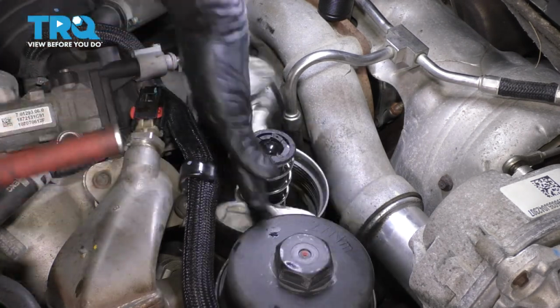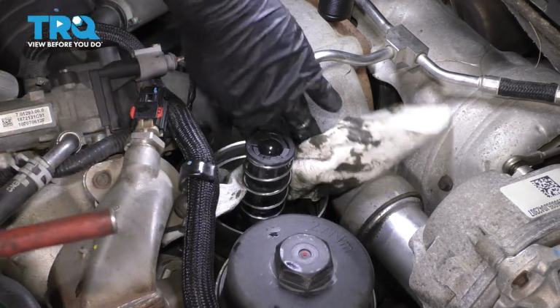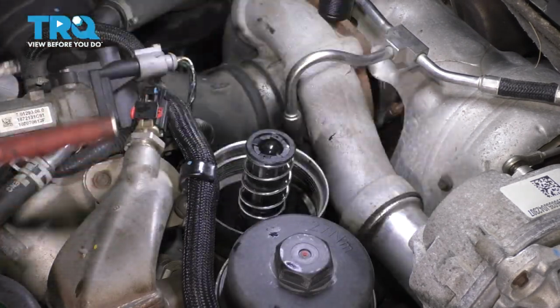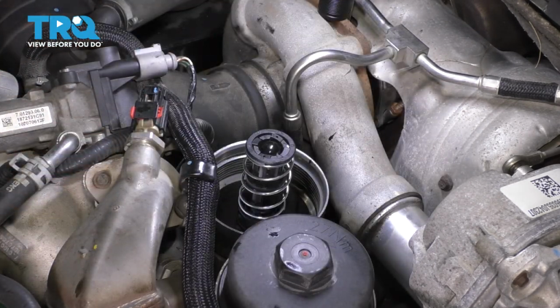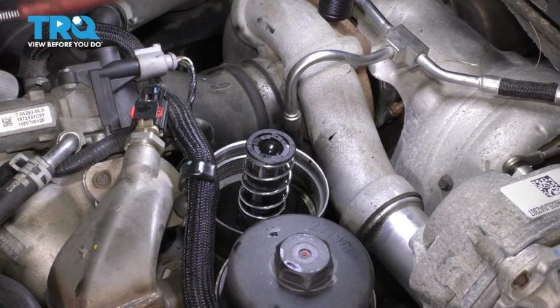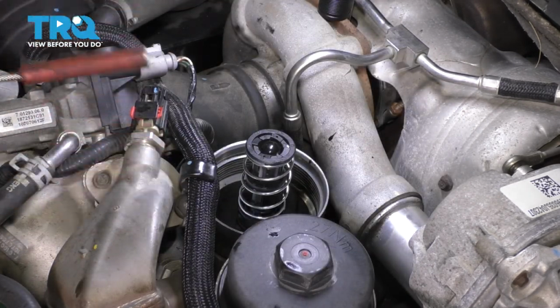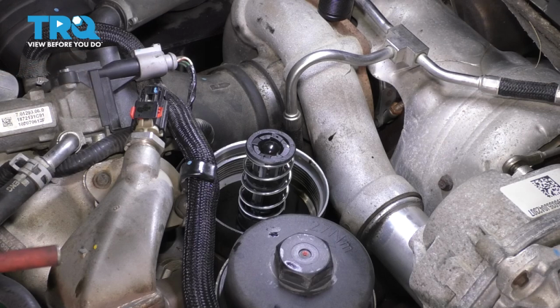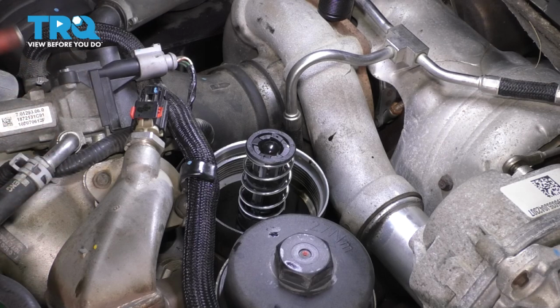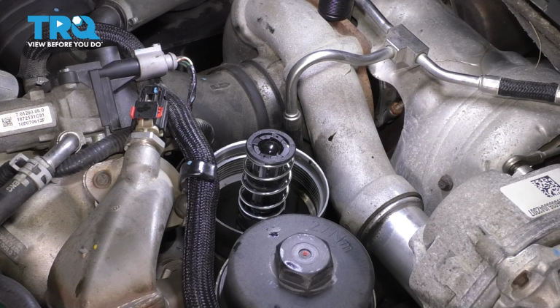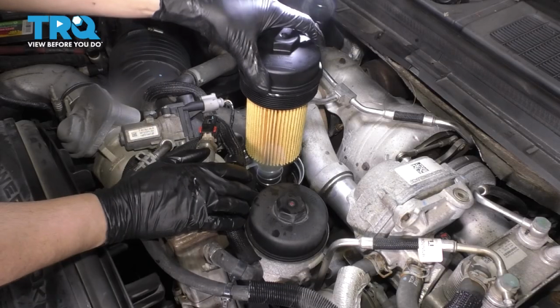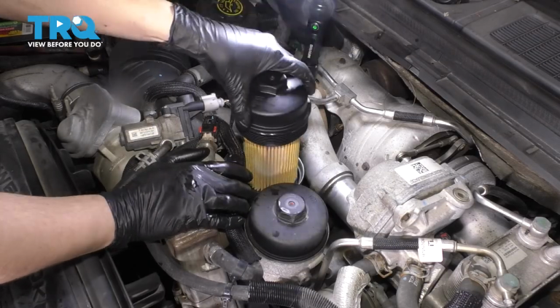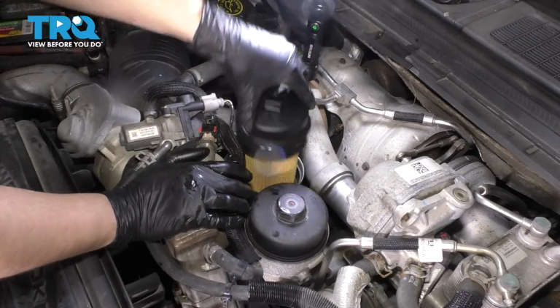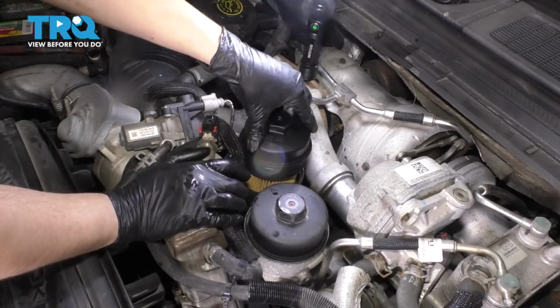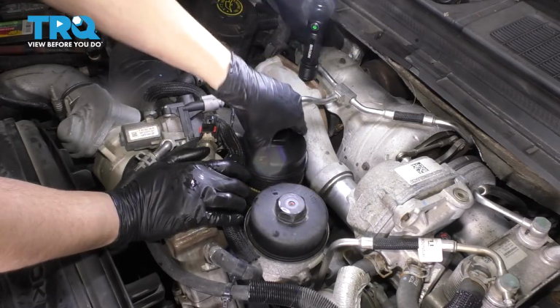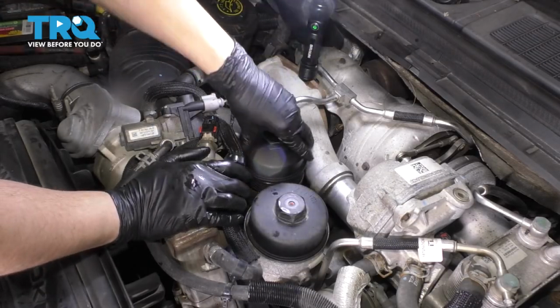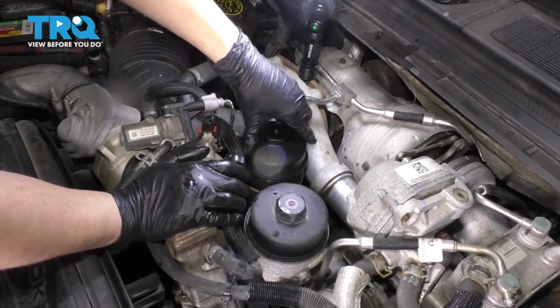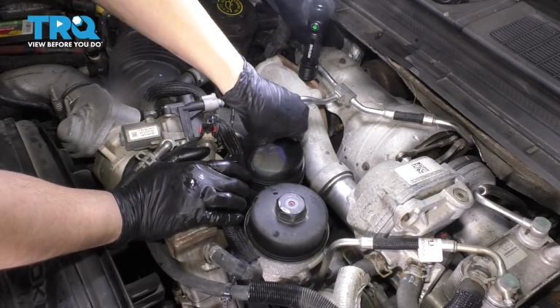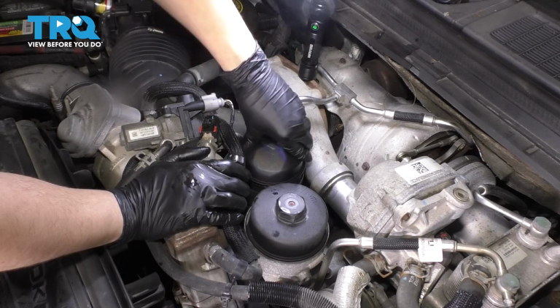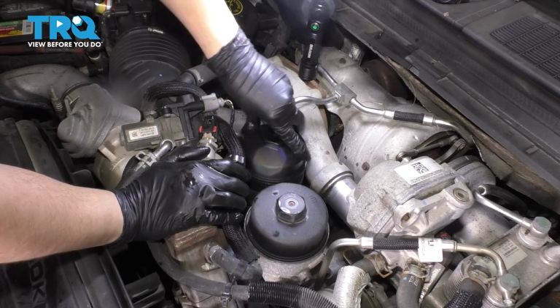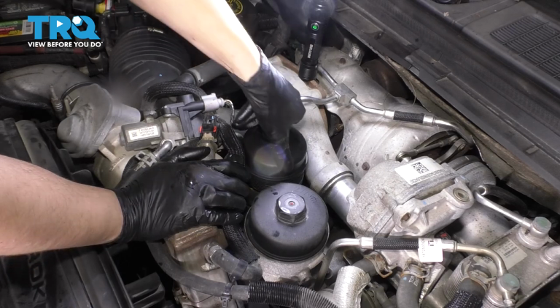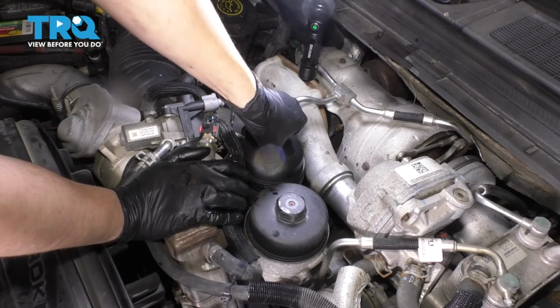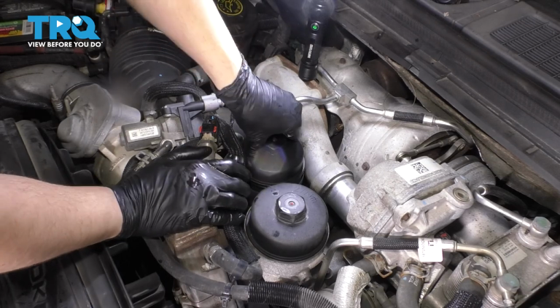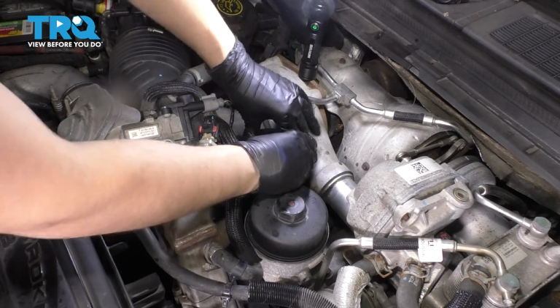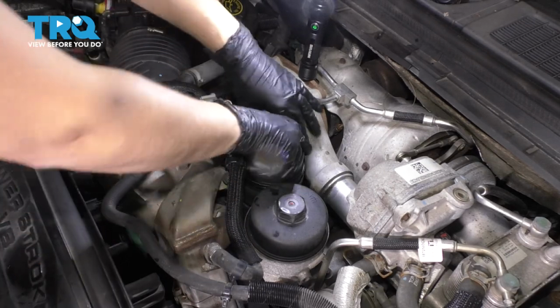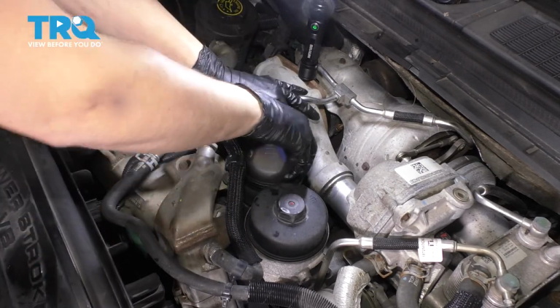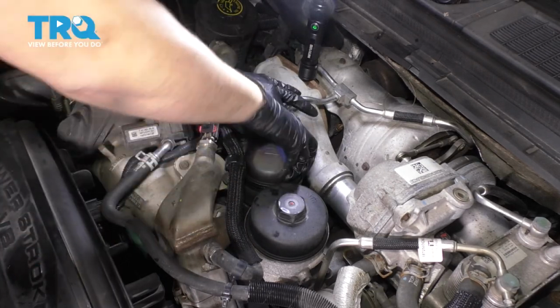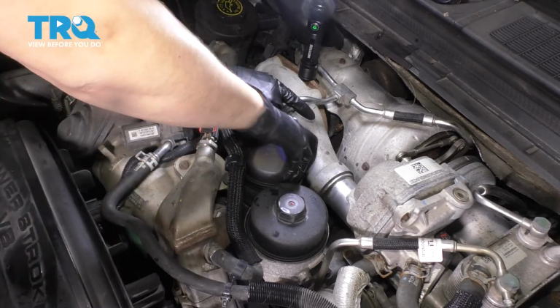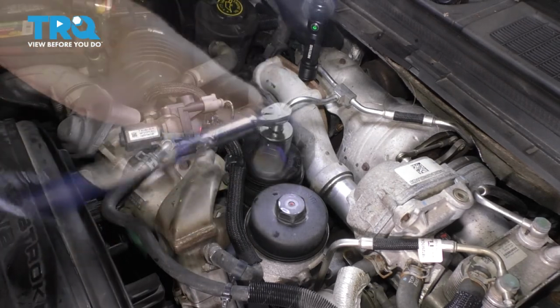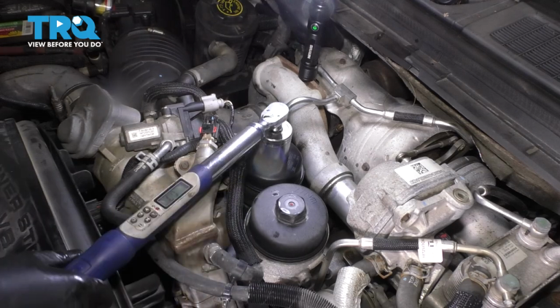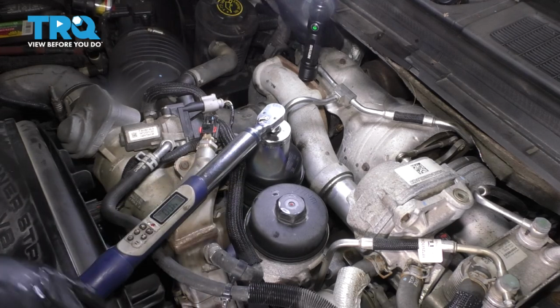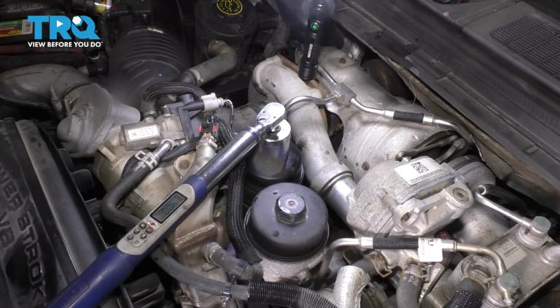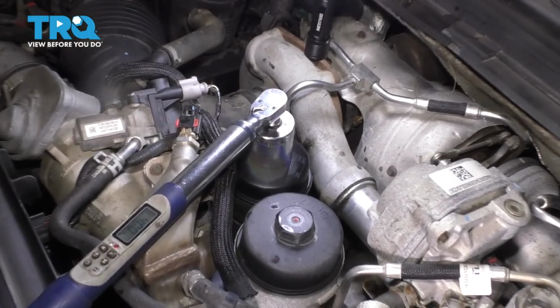Make sure no debris made its way in there, and now put the oil filter in. Slide it down all the way and thread it on. Once it bottoms out, we'll torque it.